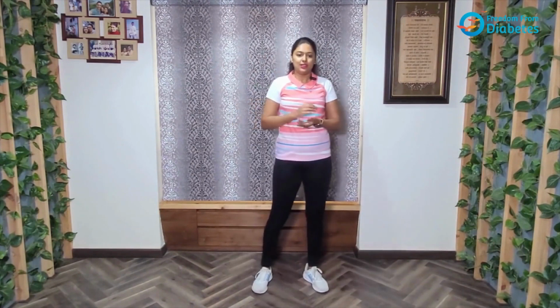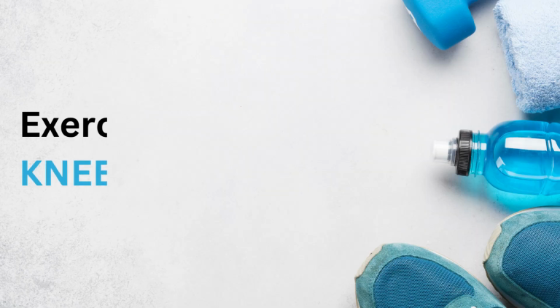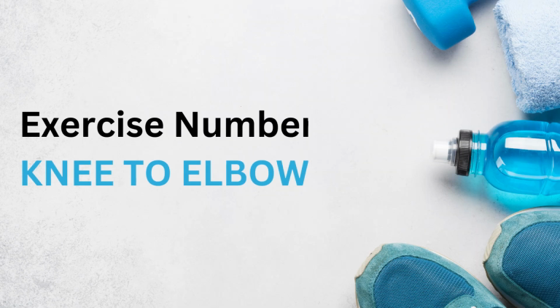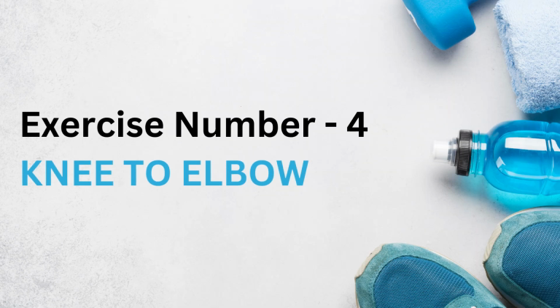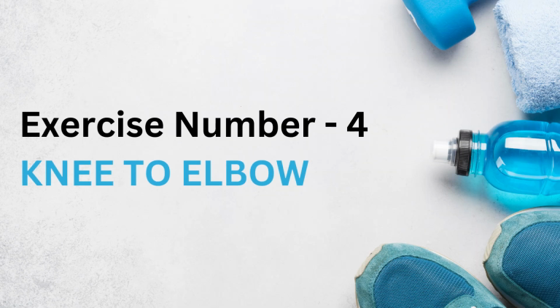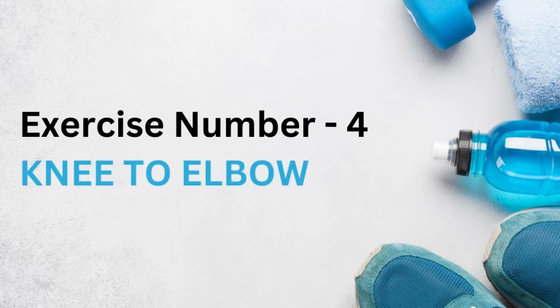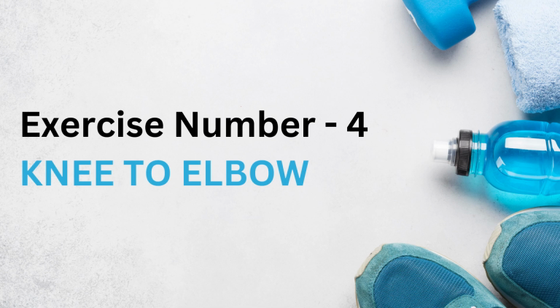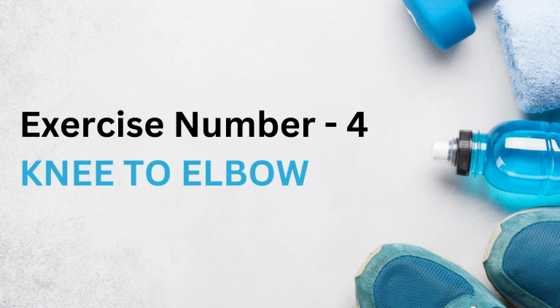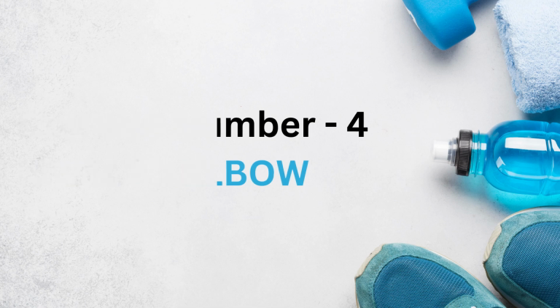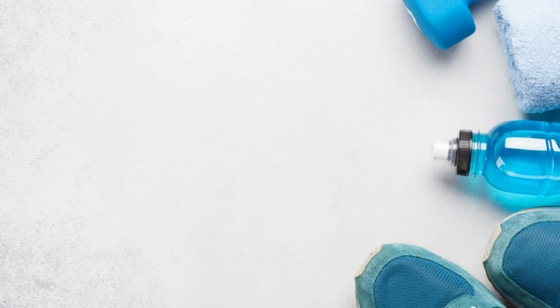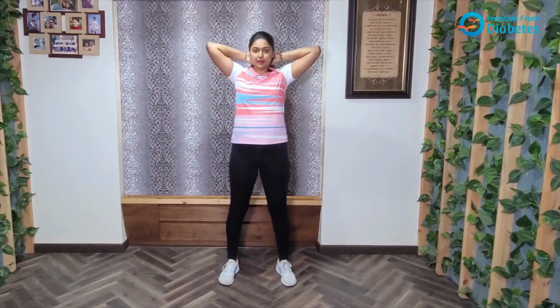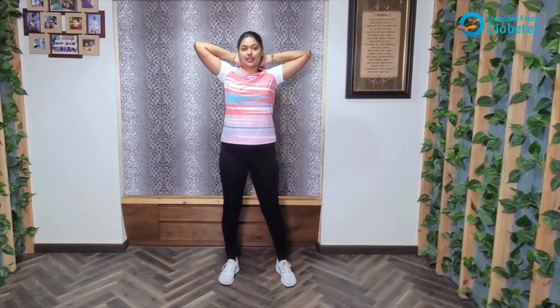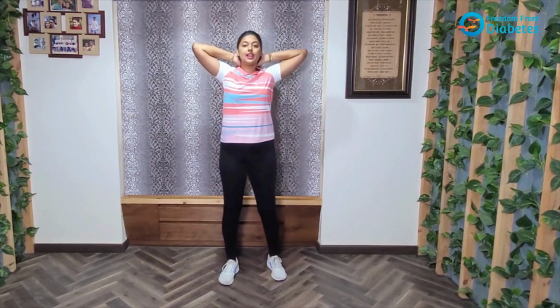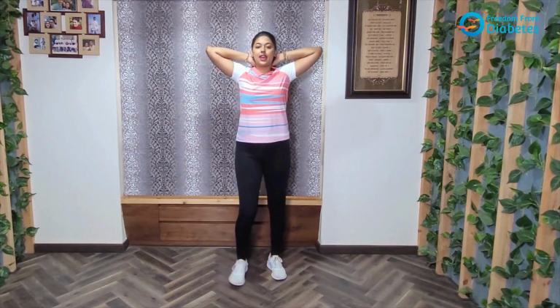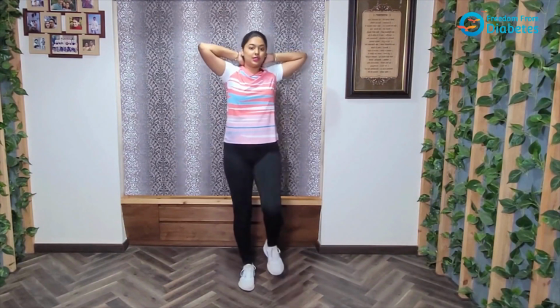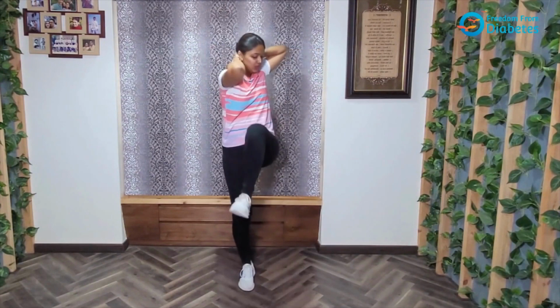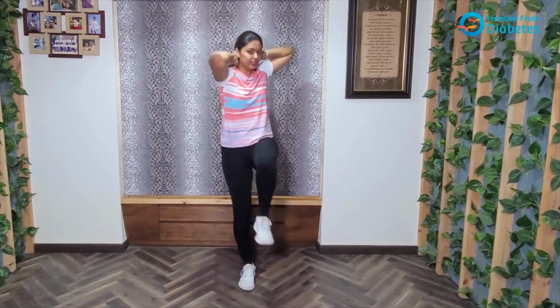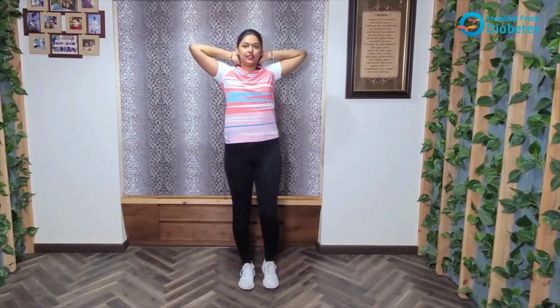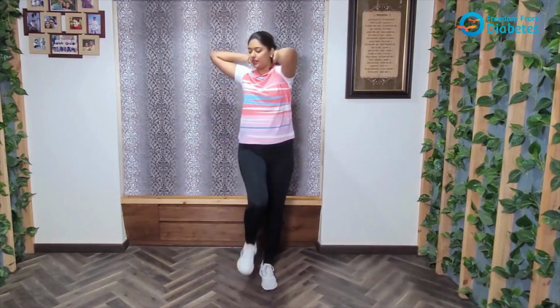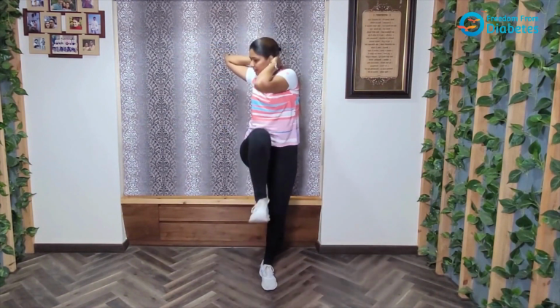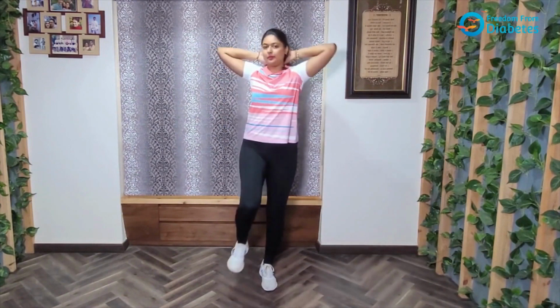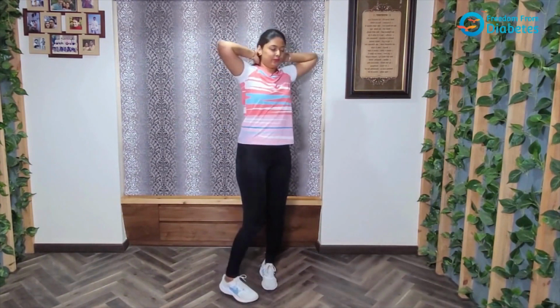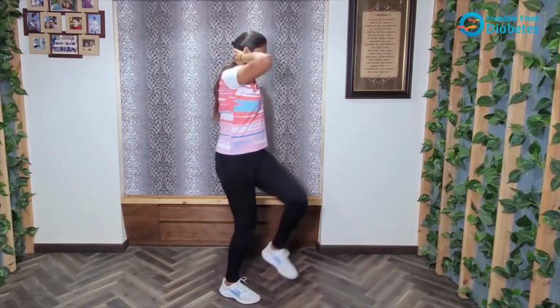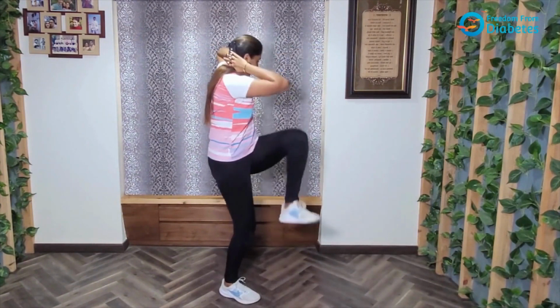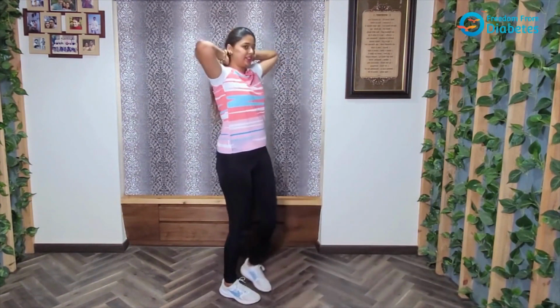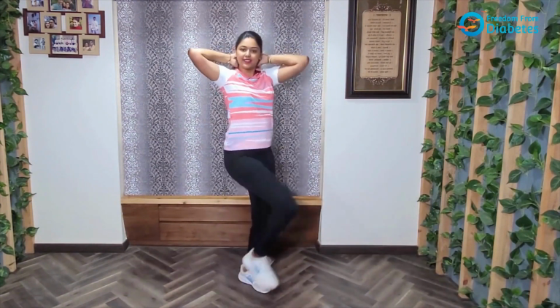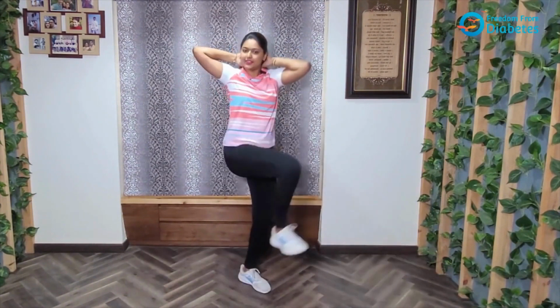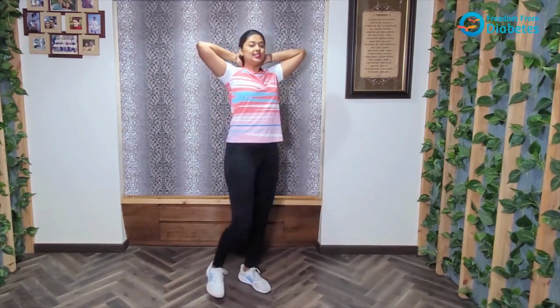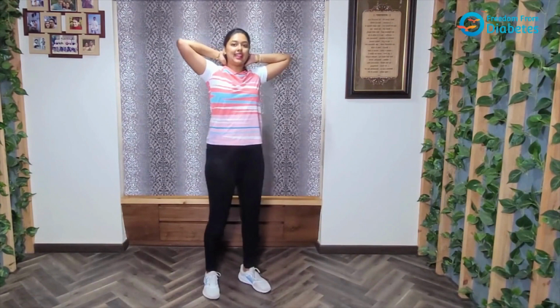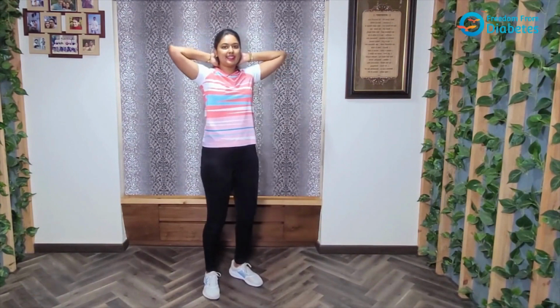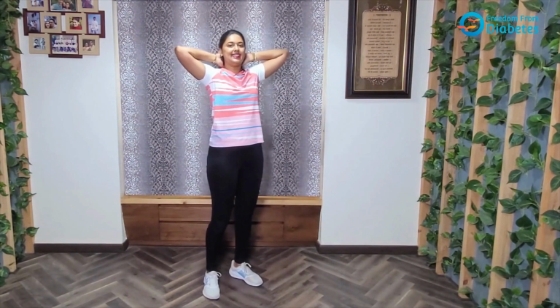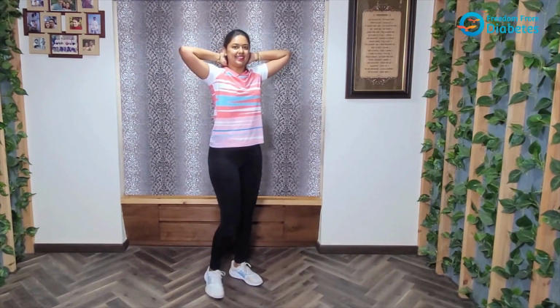The next exercise we have is knee to elbow. We will be keeping our hands behind our neck and trying to touch our knees to our elbows. Ready? 30 seconds, let's start.